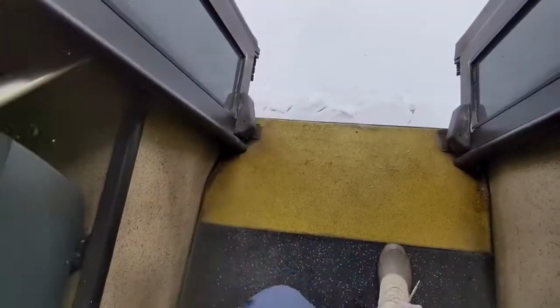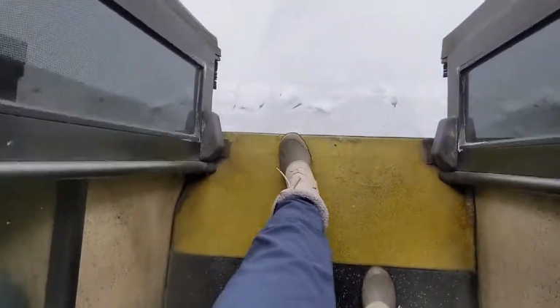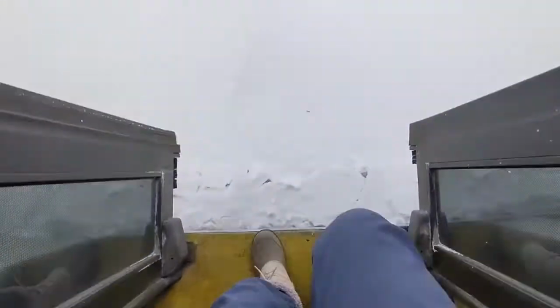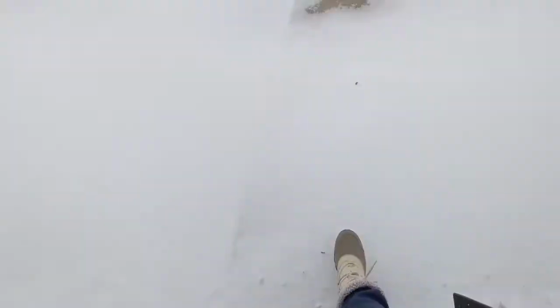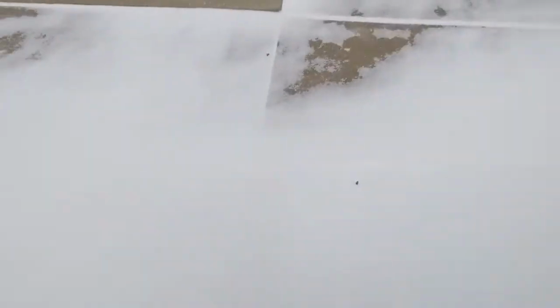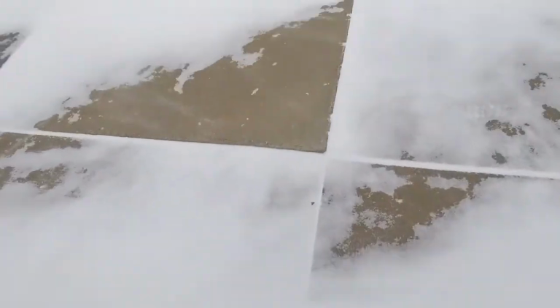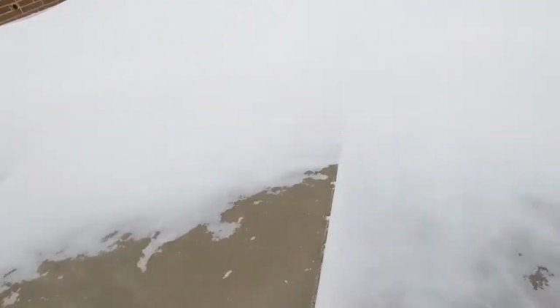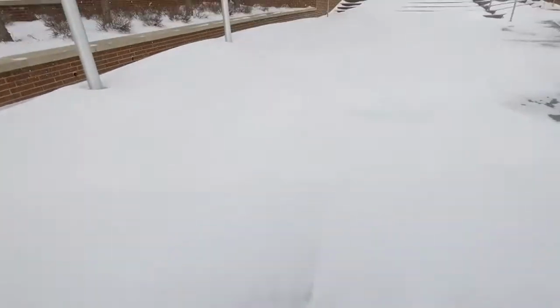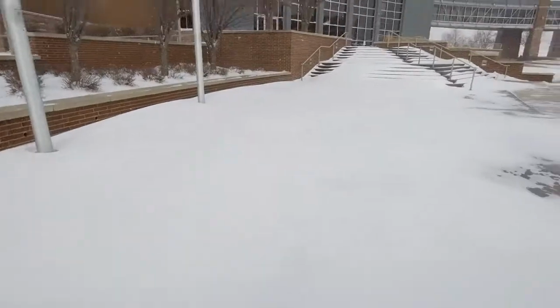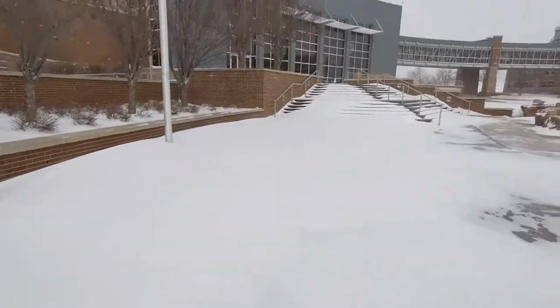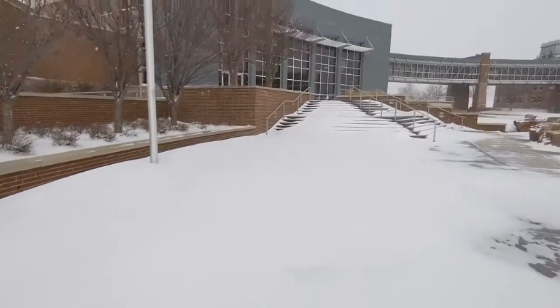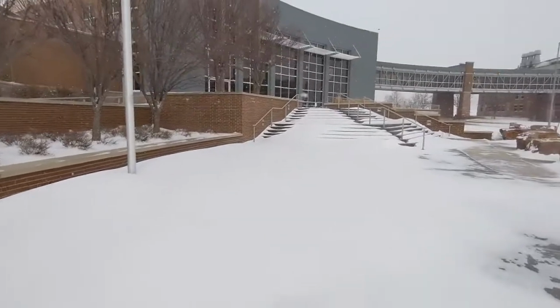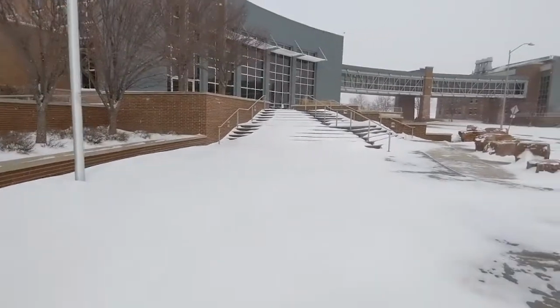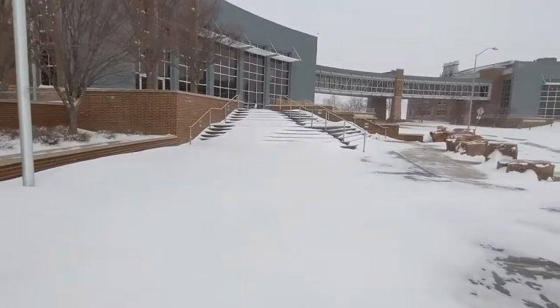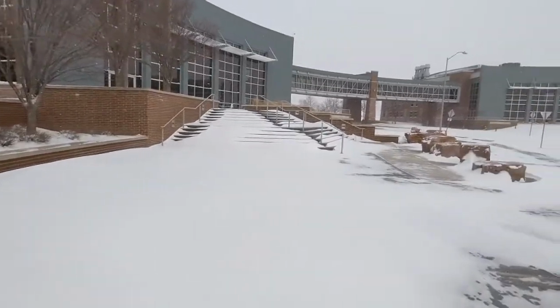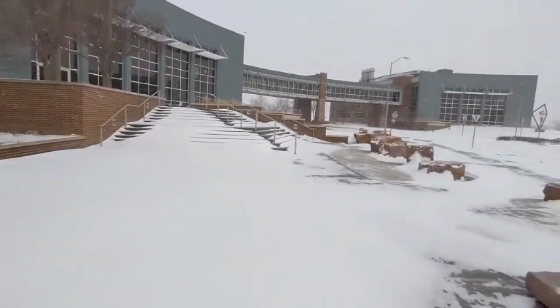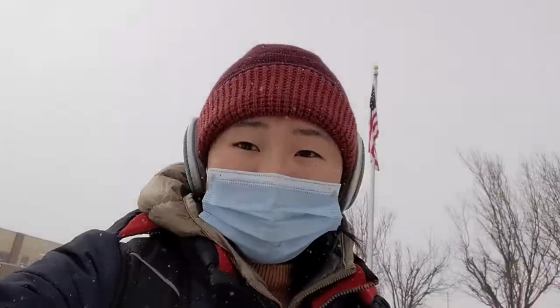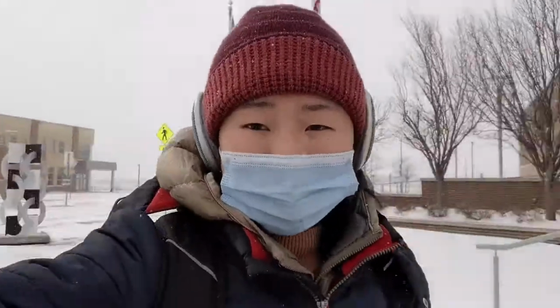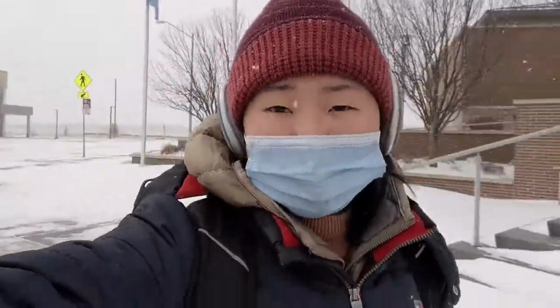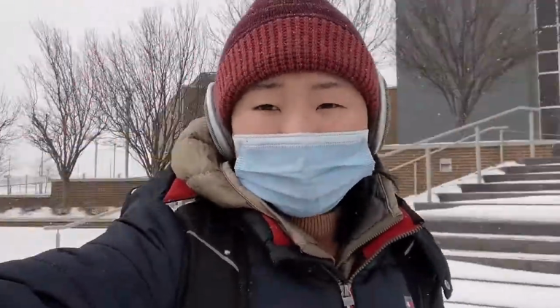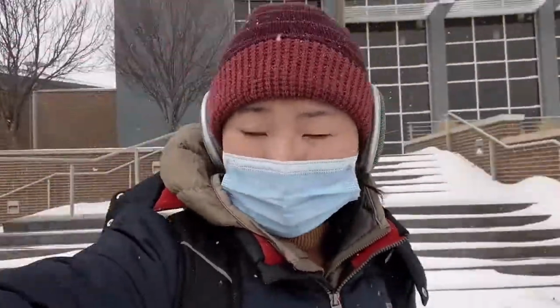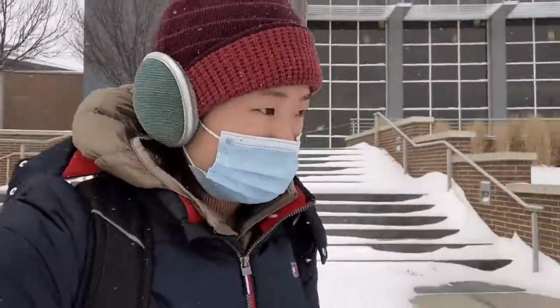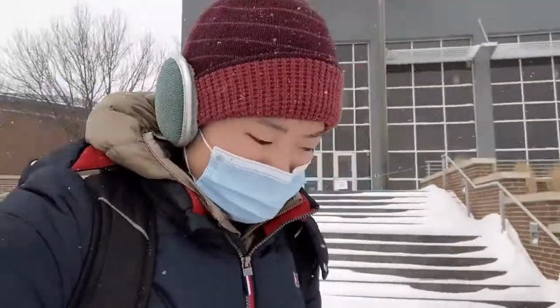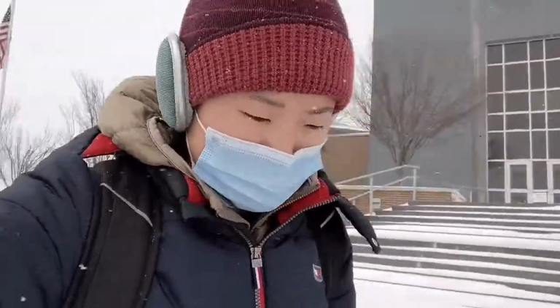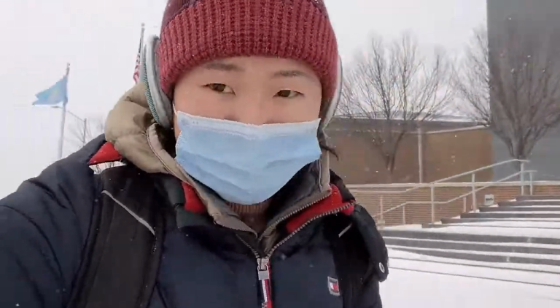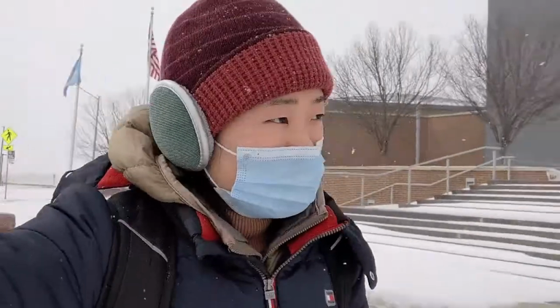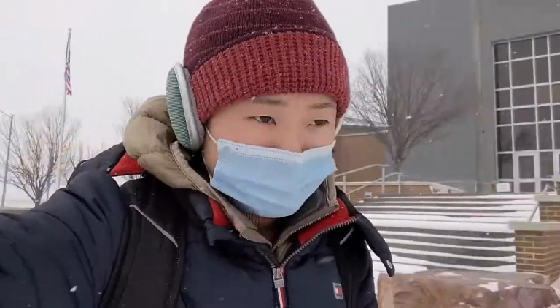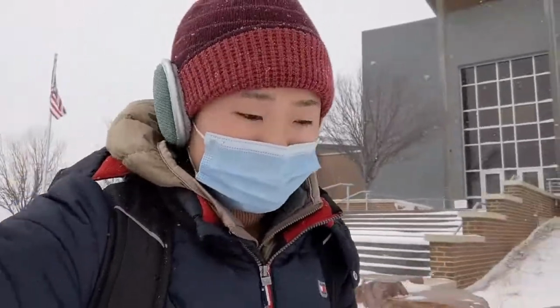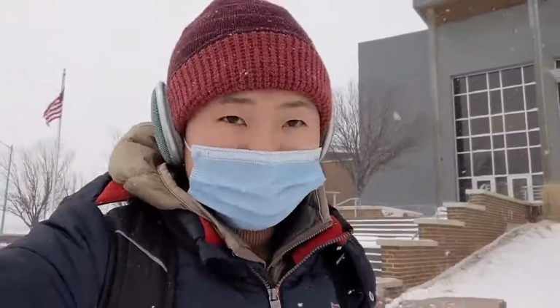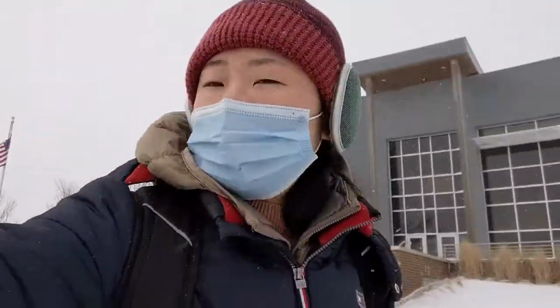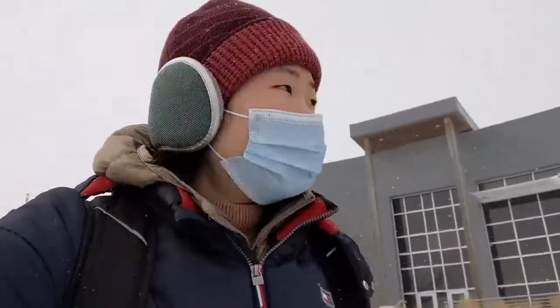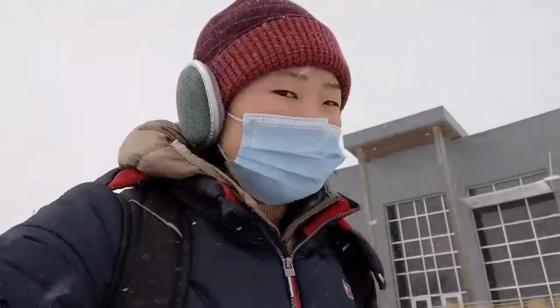The bus ride is about 20 minutes and now I am in the school area. Wow, this wind is just crazy.